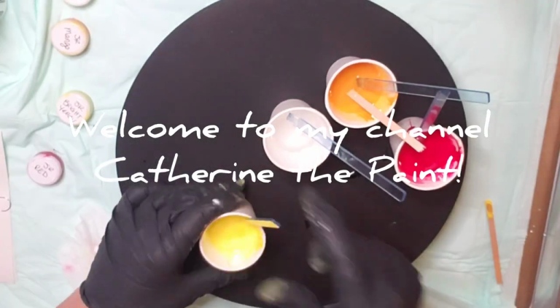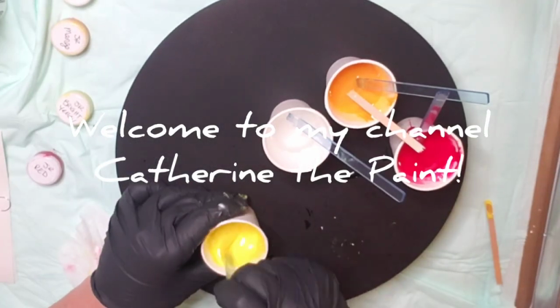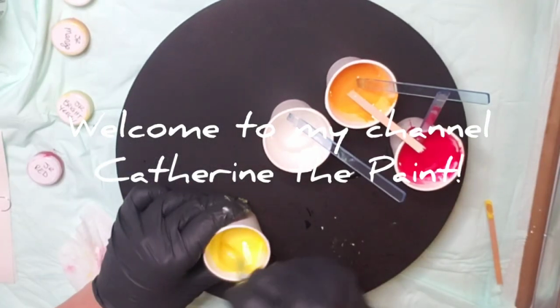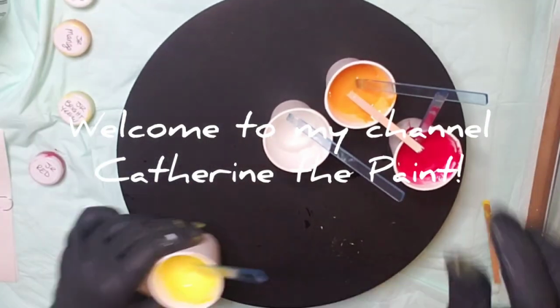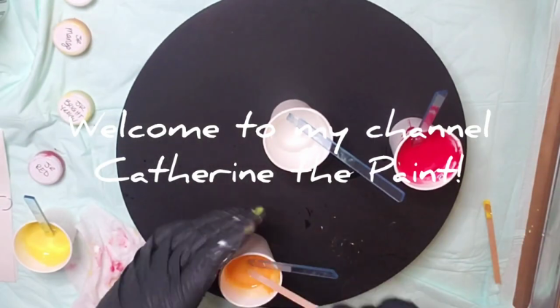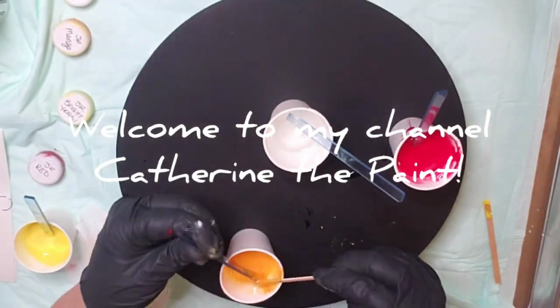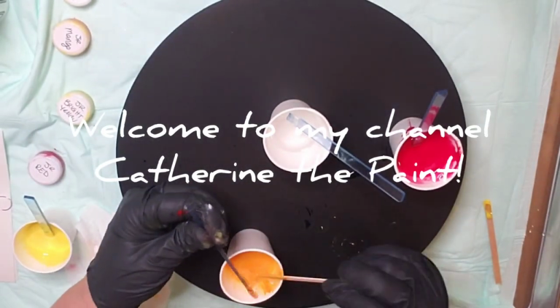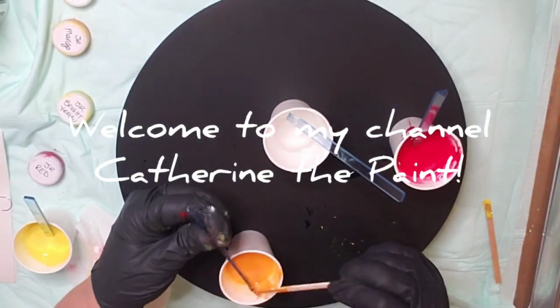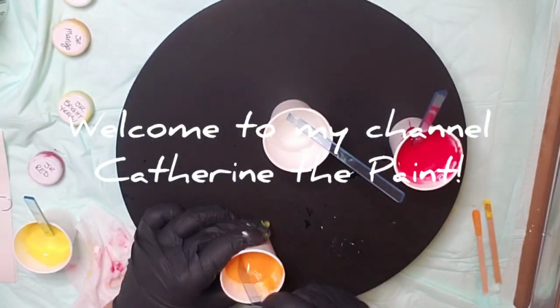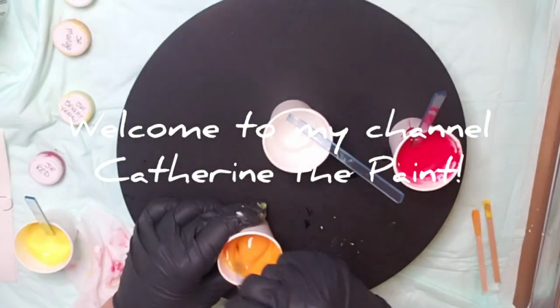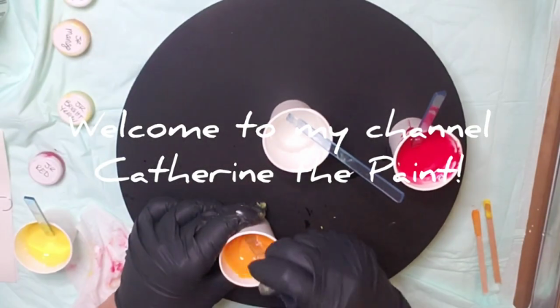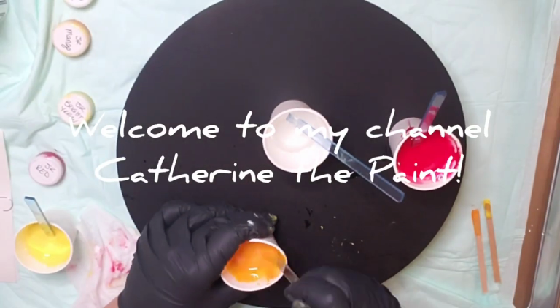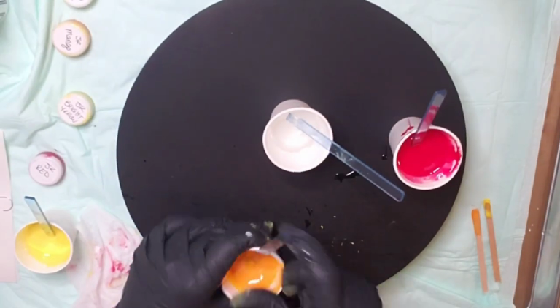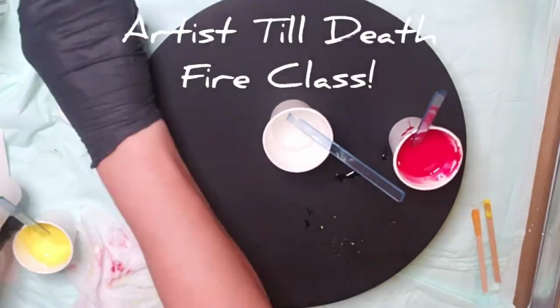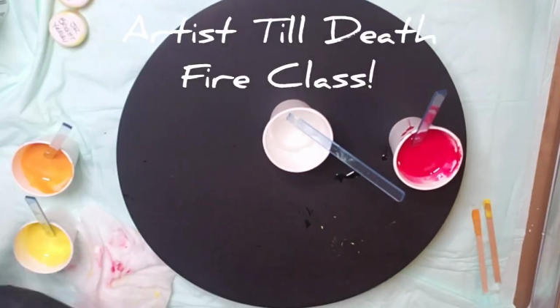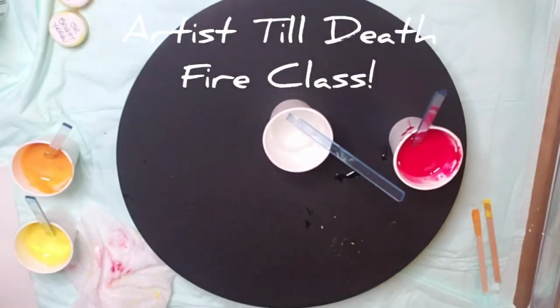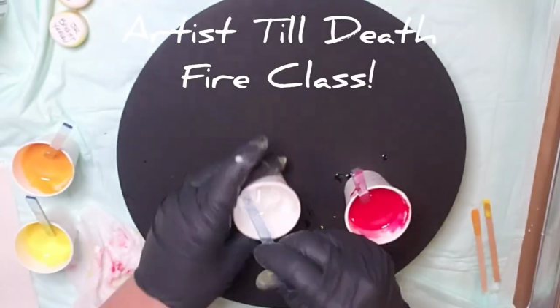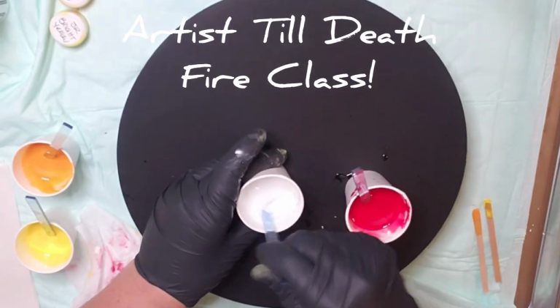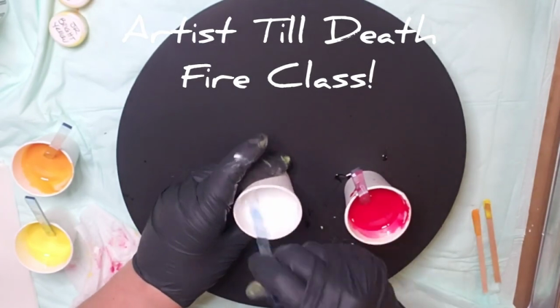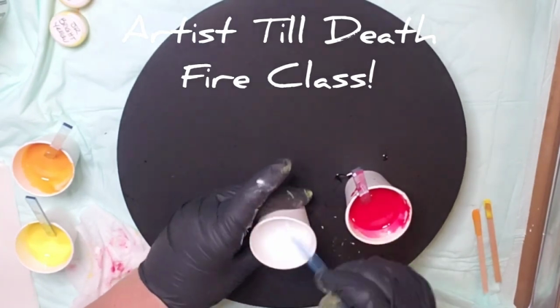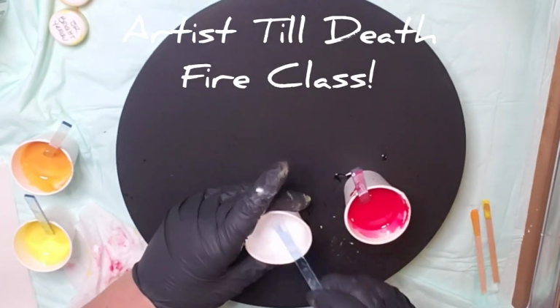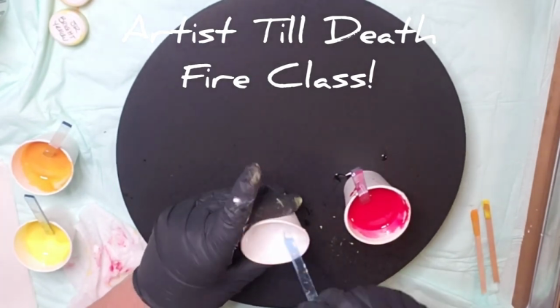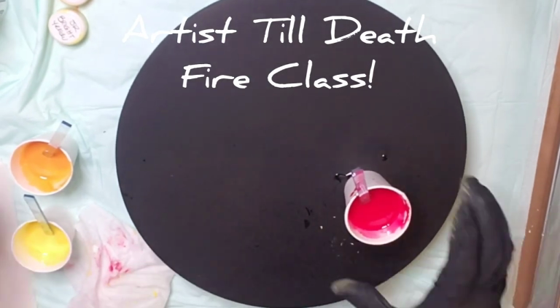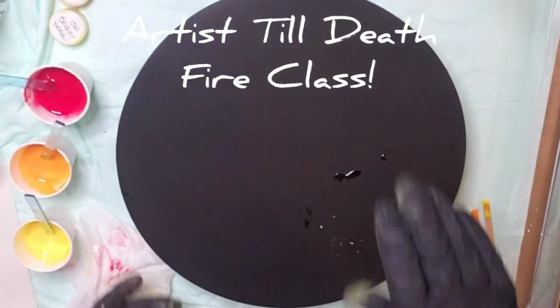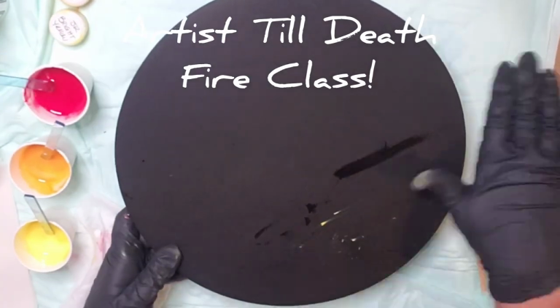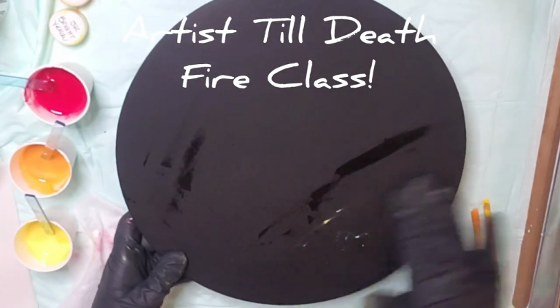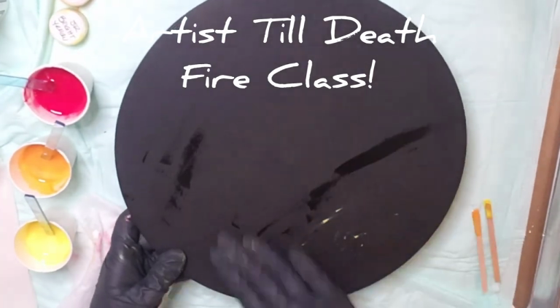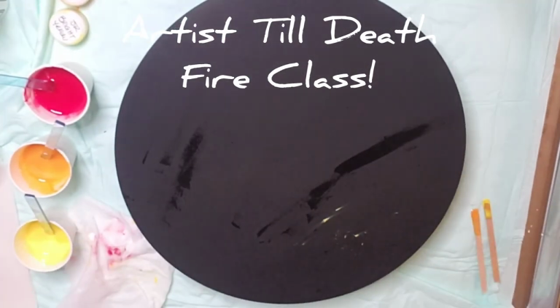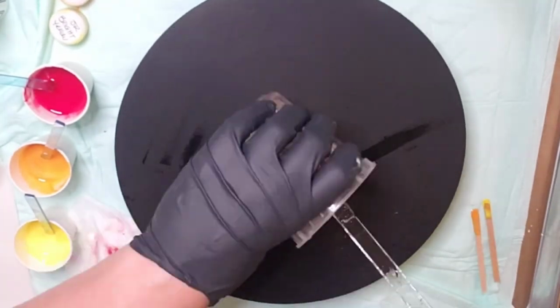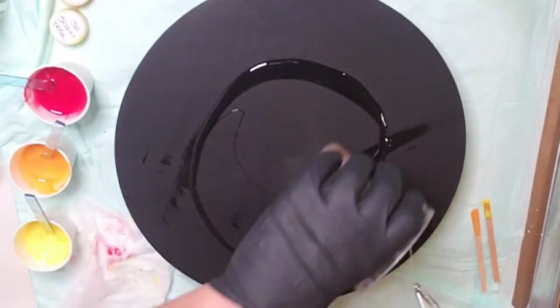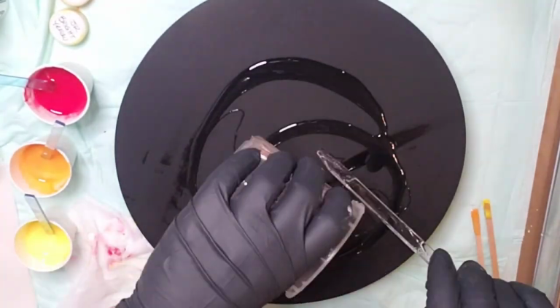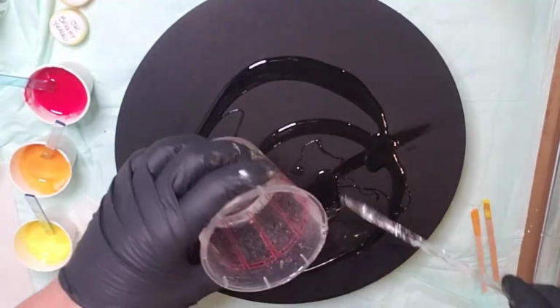Welcome to Catherine the Paint. Today I am participating in the Artist Till Death Fire class and I'm so excited.